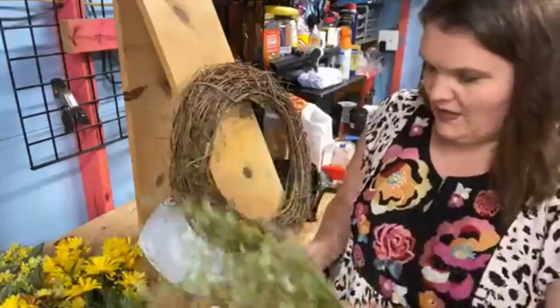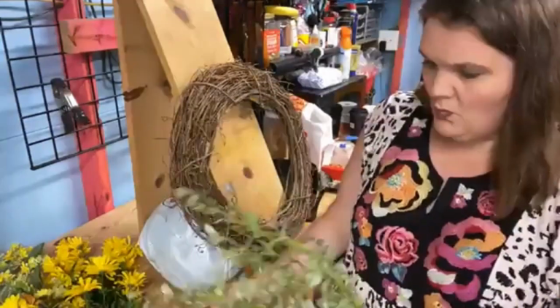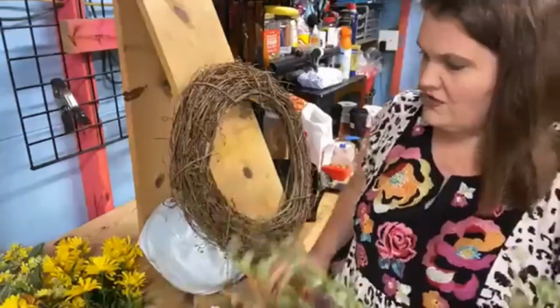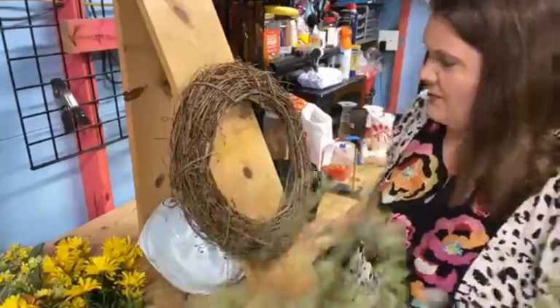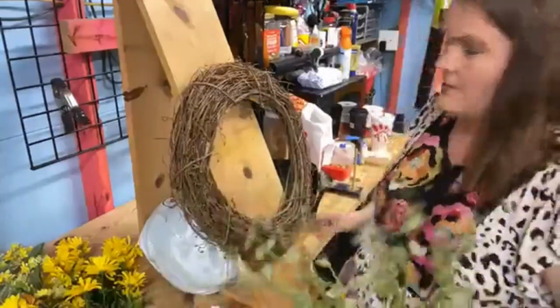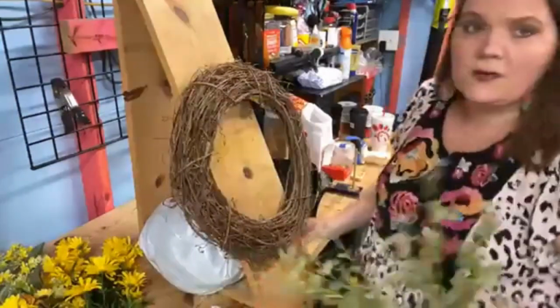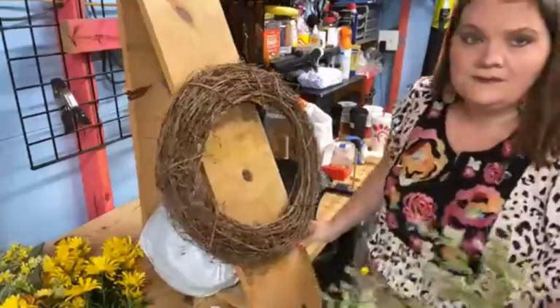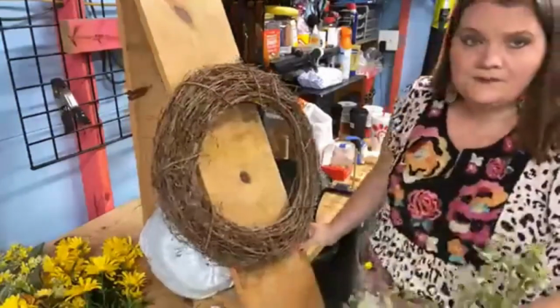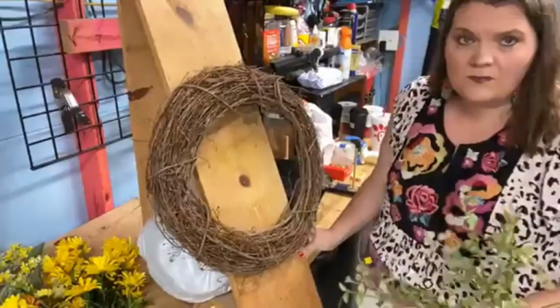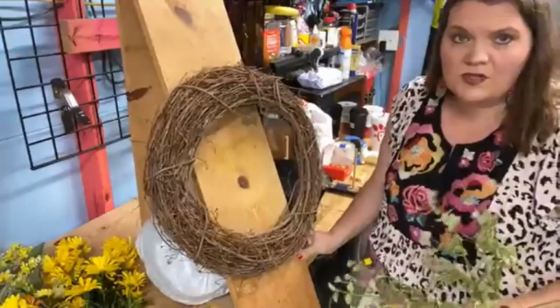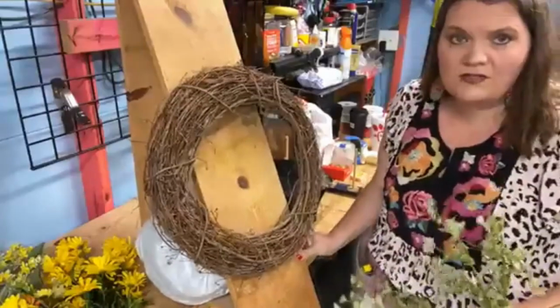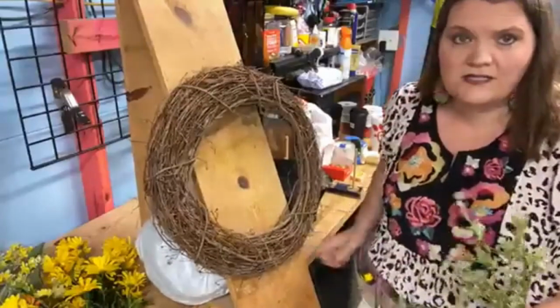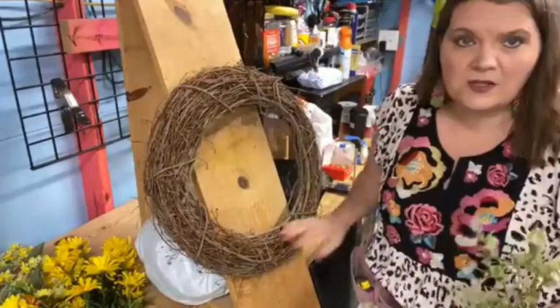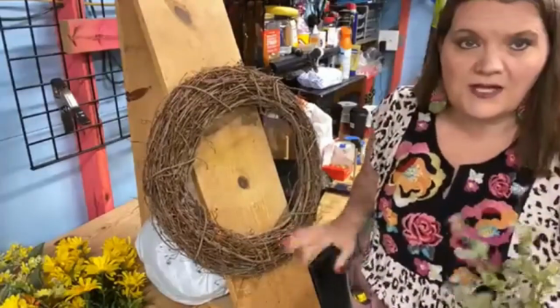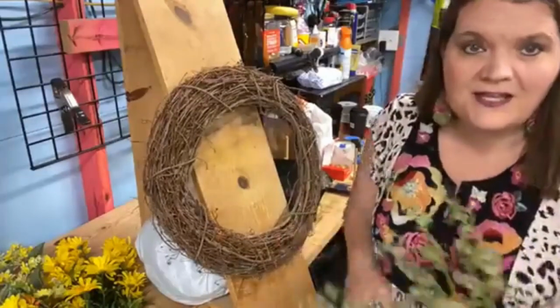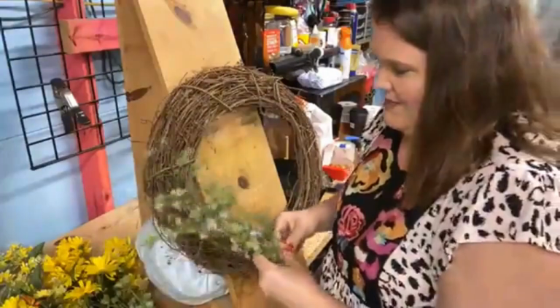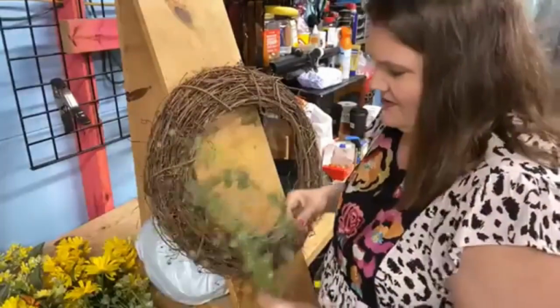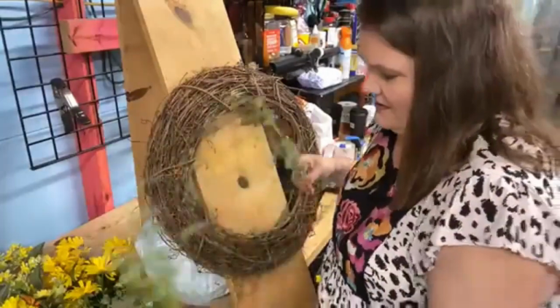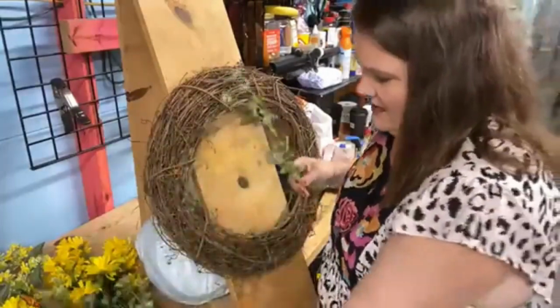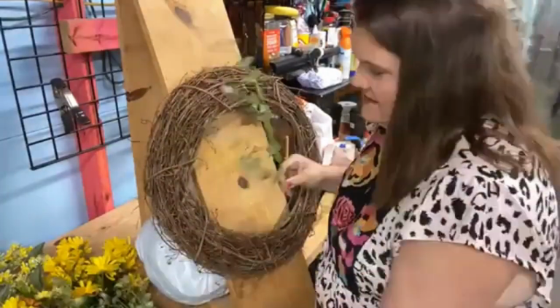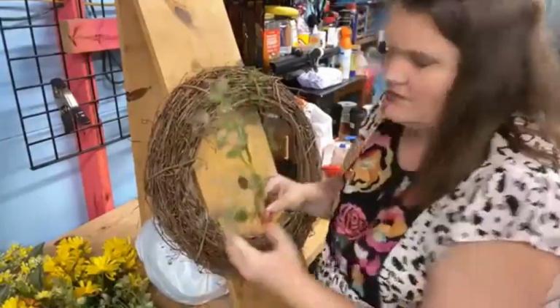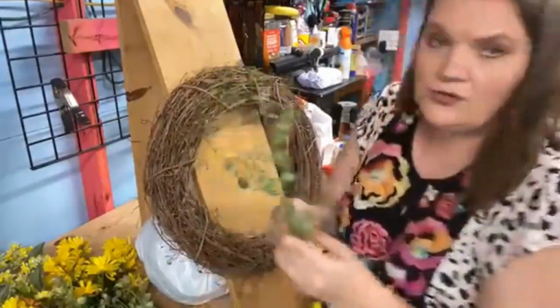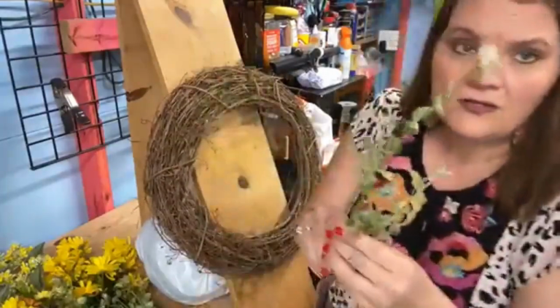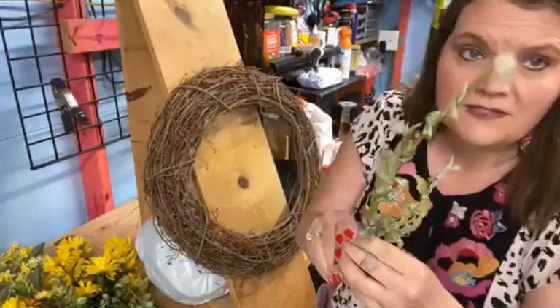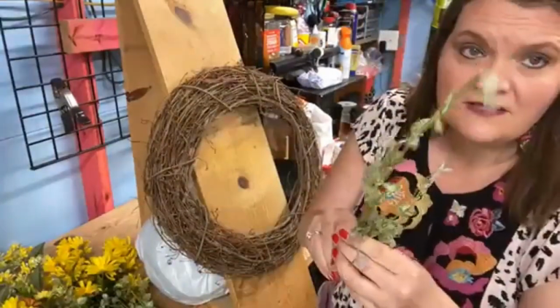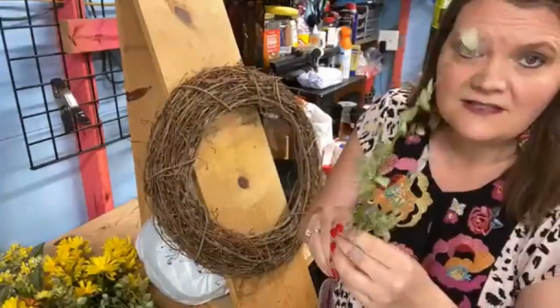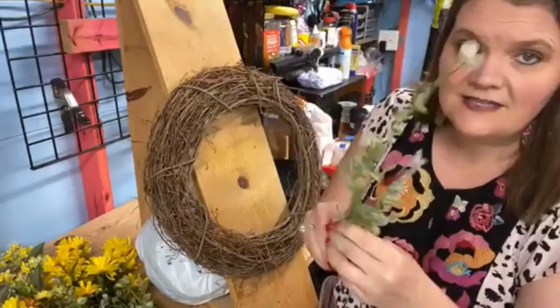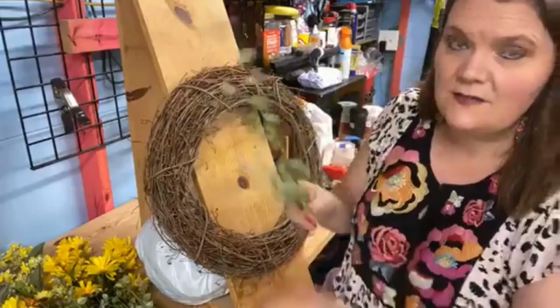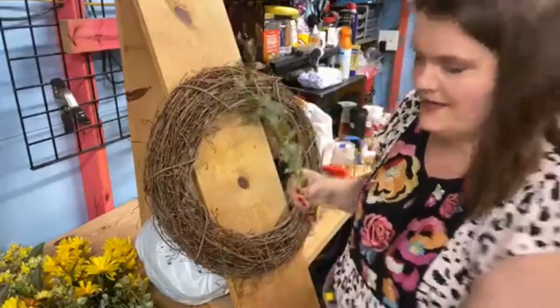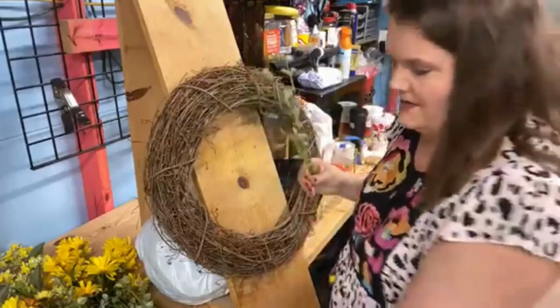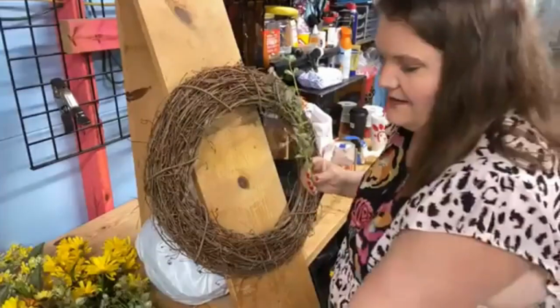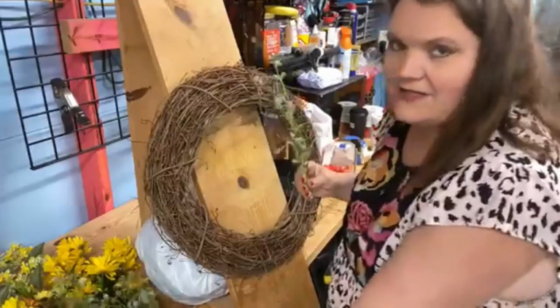All right, we're going to start off with a little greenery. I'm going to turn that to you guys a little bit. Let me put this greenery in. This is a cute little eucalyptus. It's got this nice little bend to it and I love it.